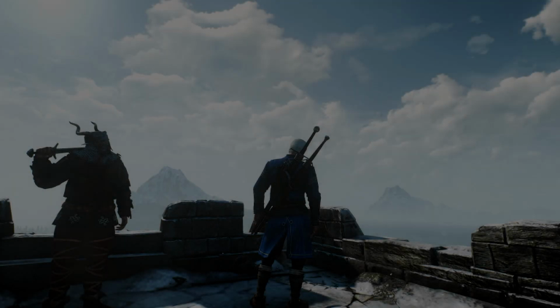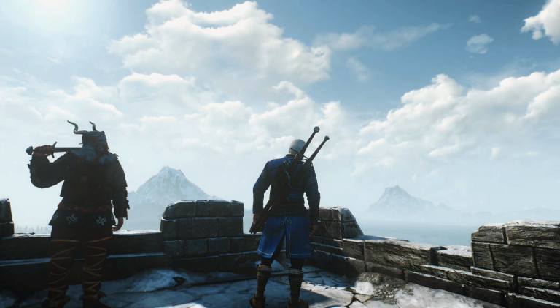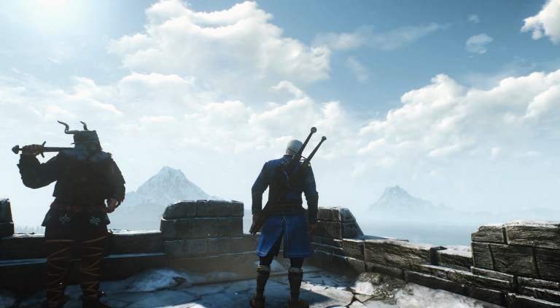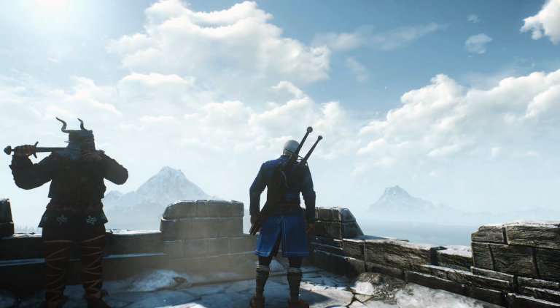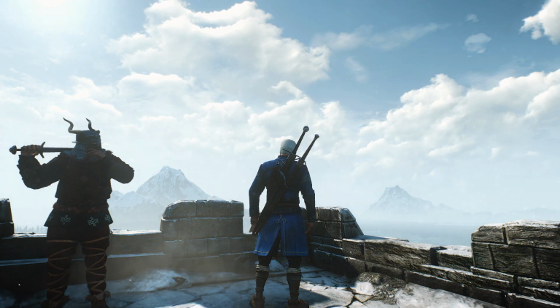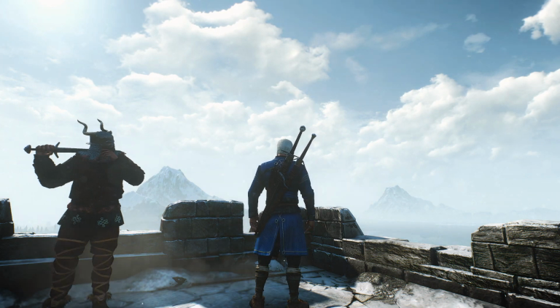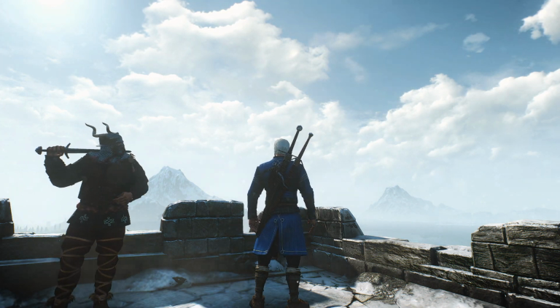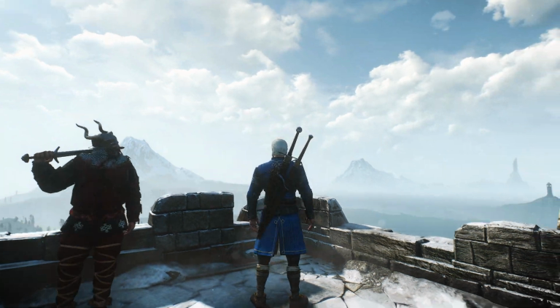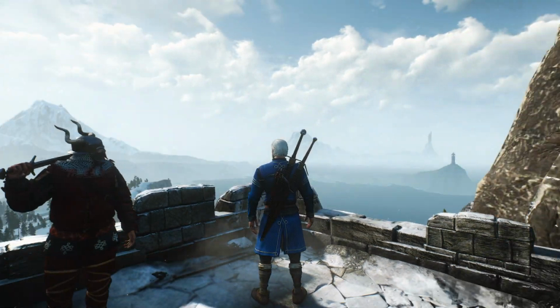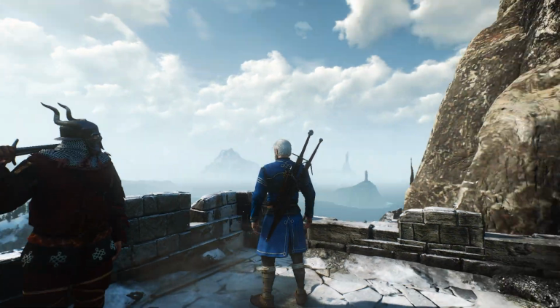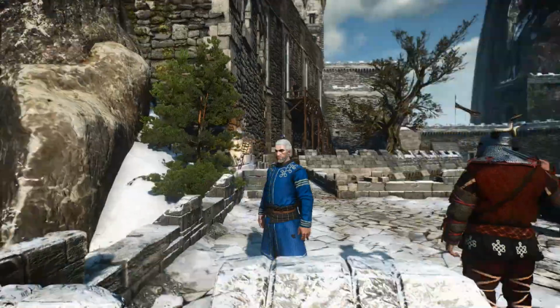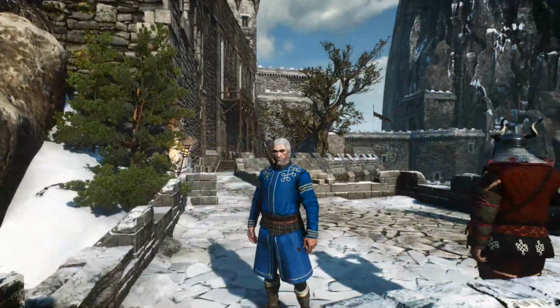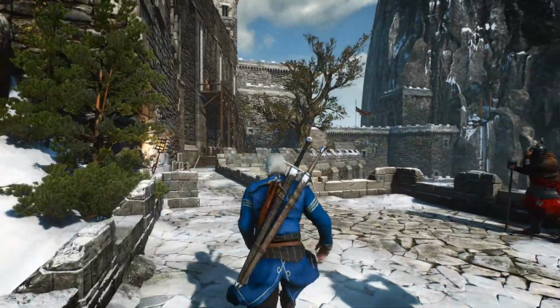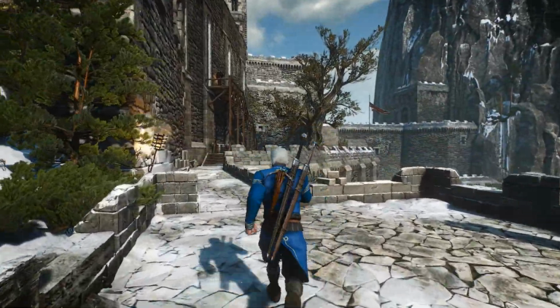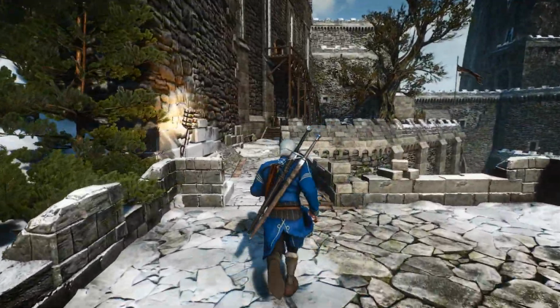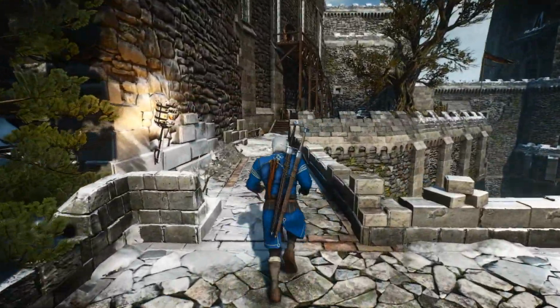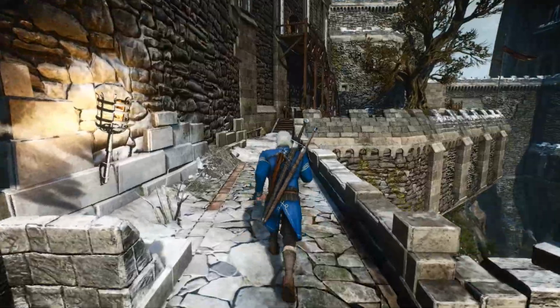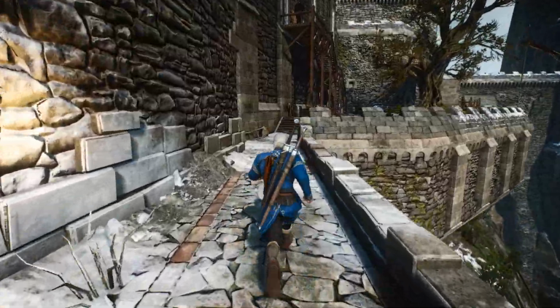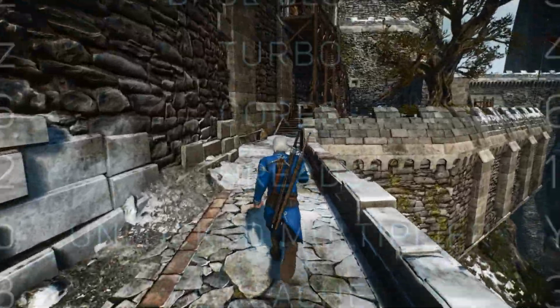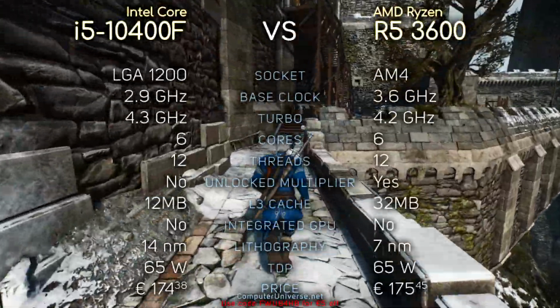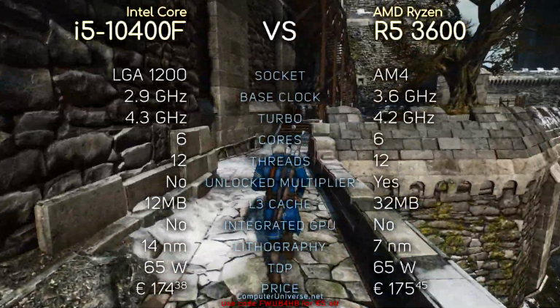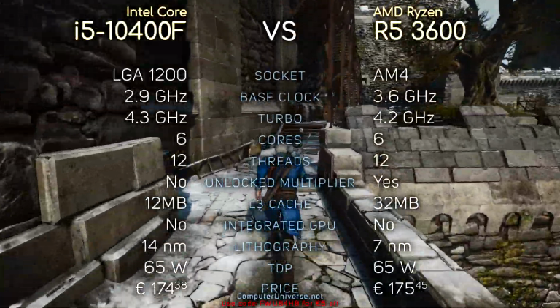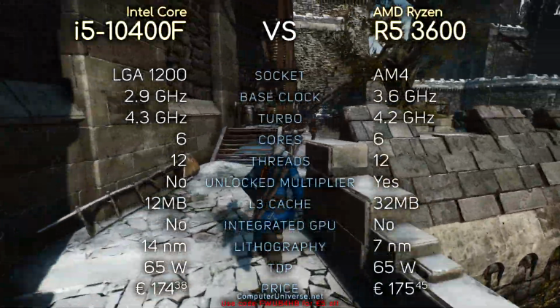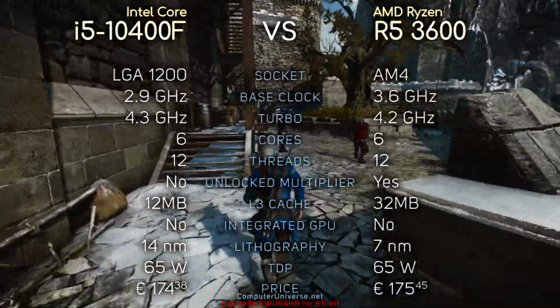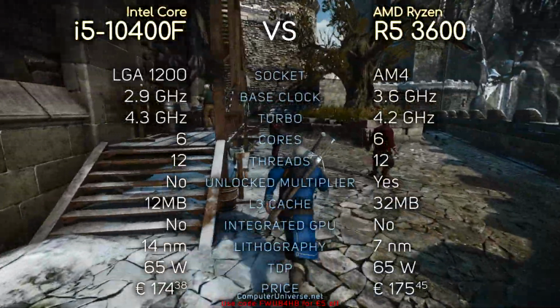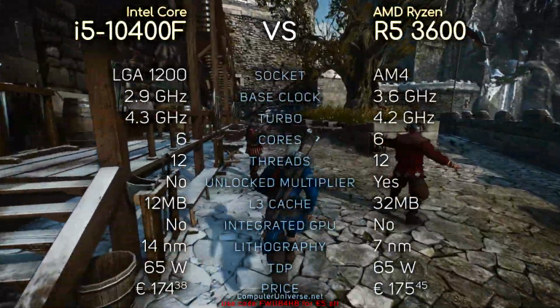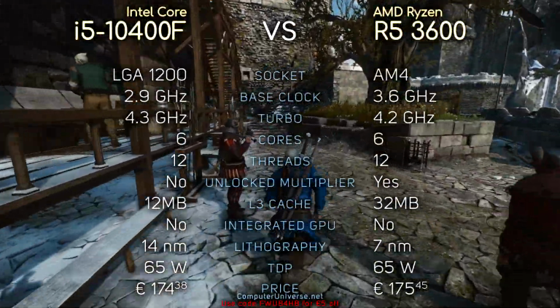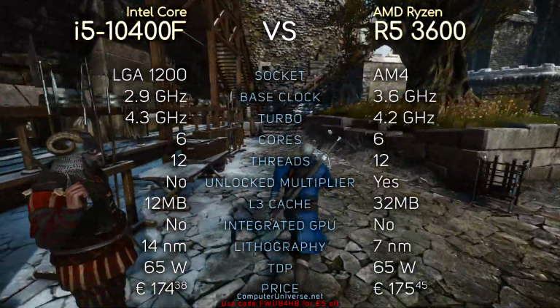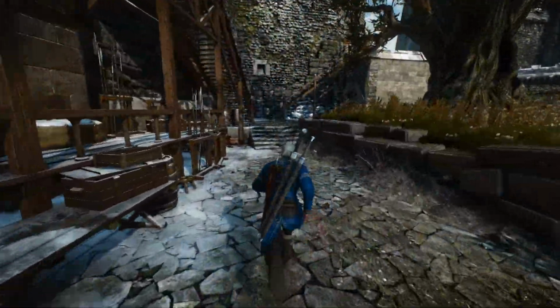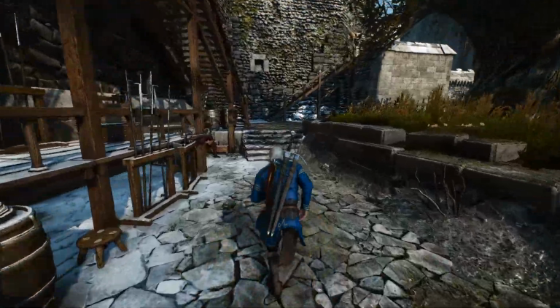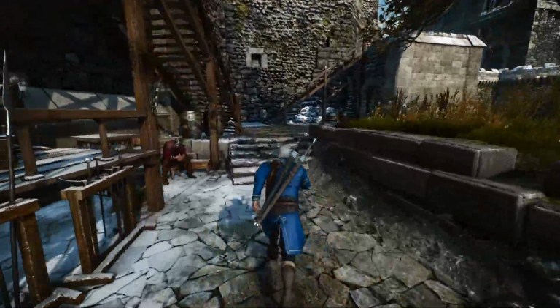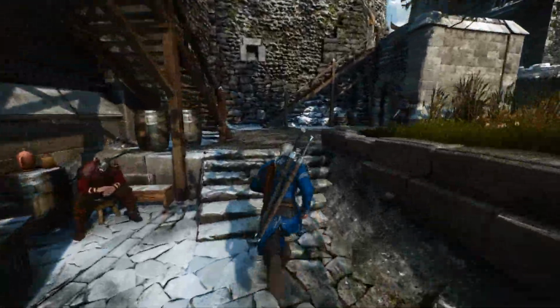Hey, what's up guys, Qs here. So today we're gonna compare the i5-10400F with the Ryzen 5 3600. Here you can see their specifications if you're interested, and without further ado, let's see the benchmarks.